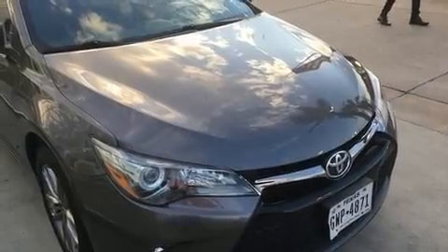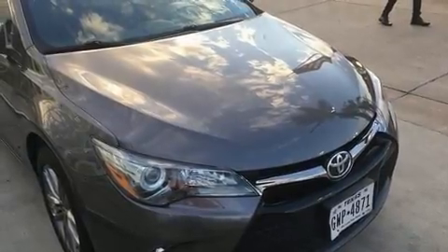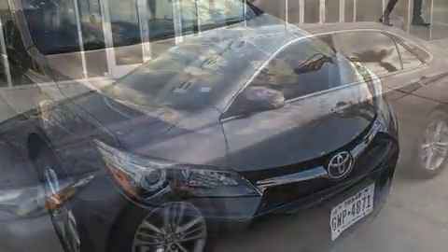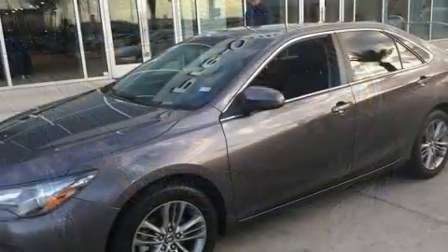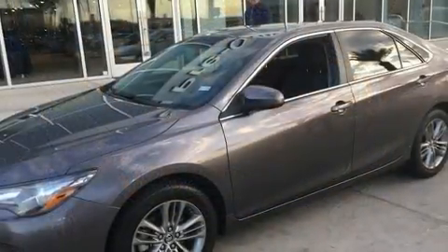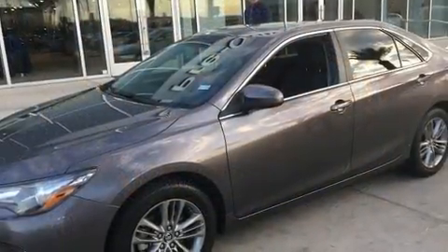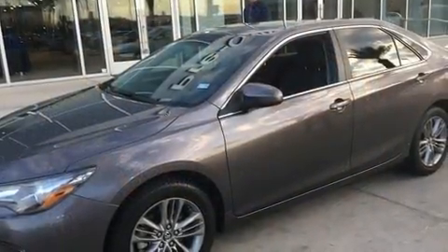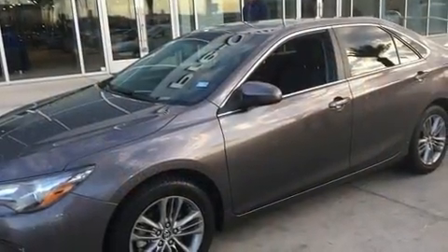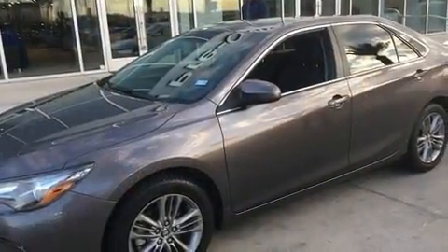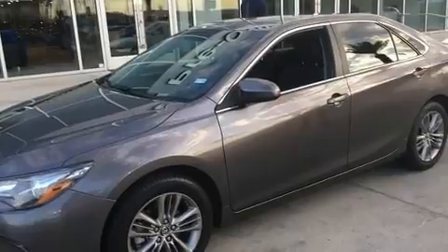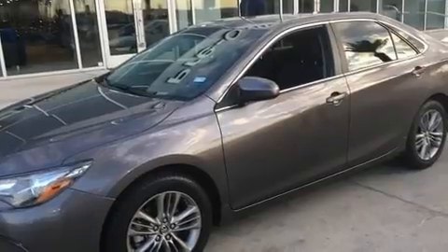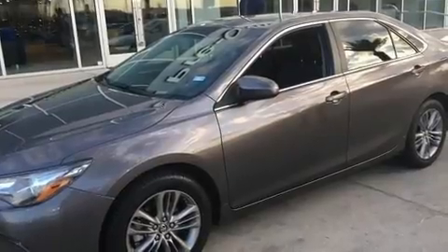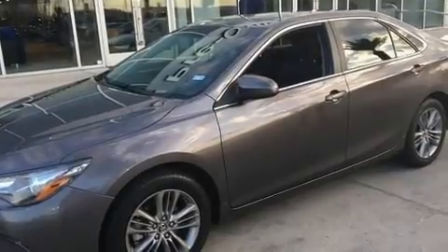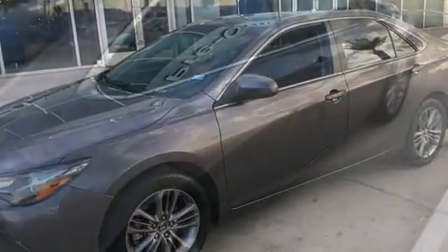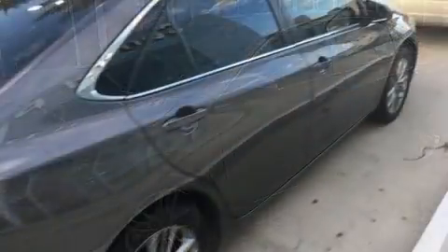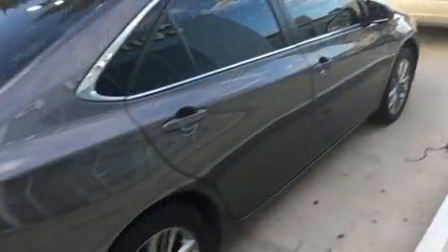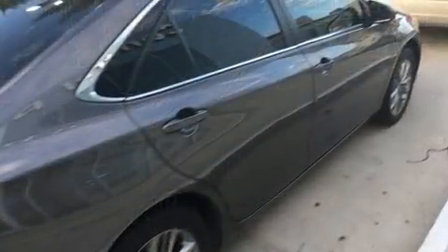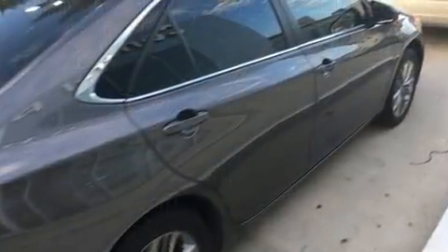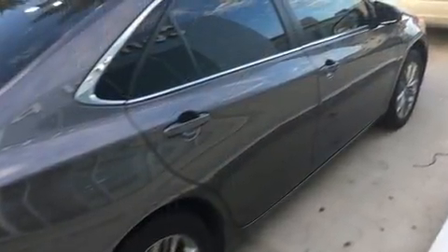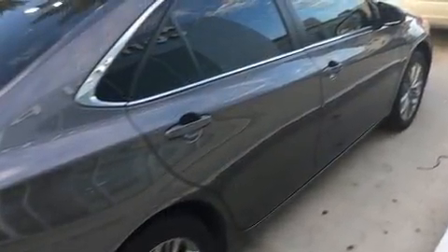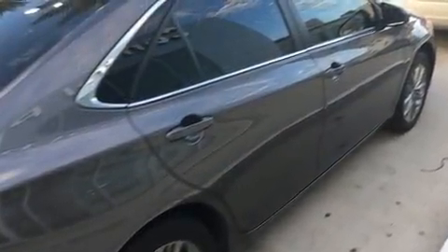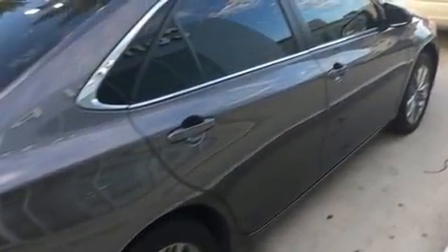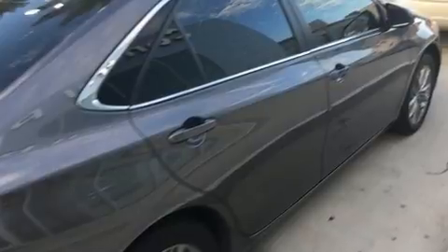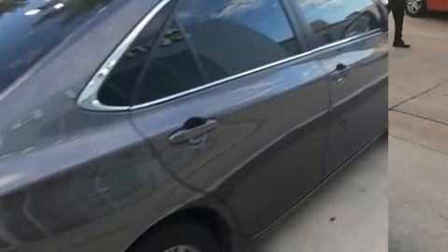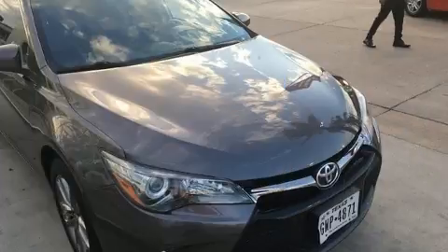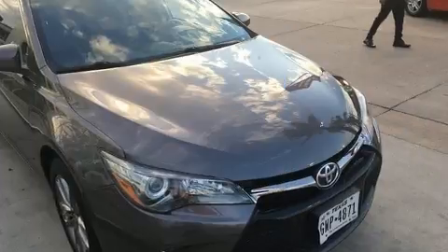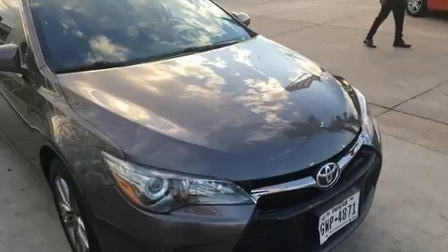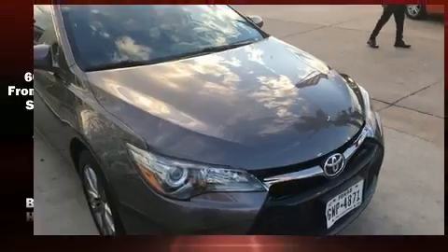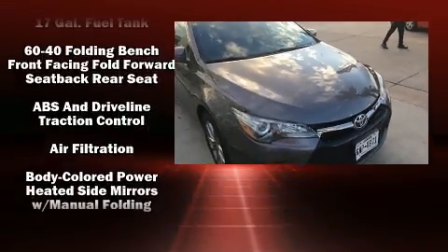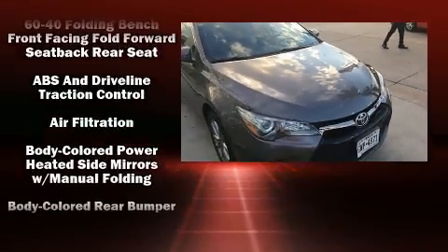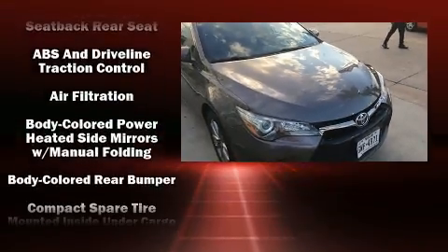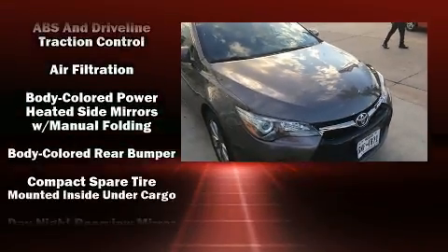Toyota paid particular attention to efficiency and practicality with the following features: one-touch window functionality, fully automatic headlights, heated door mirrors, remote keyless entry, and power windows.